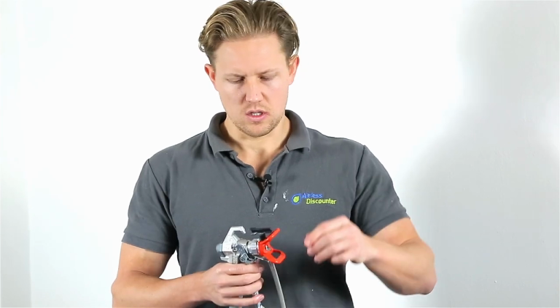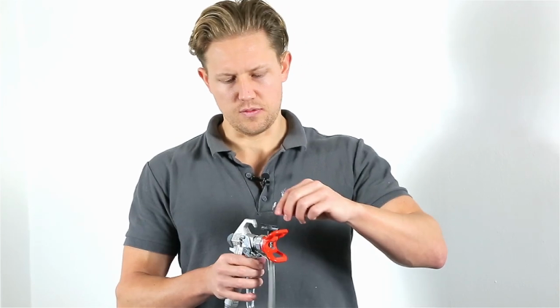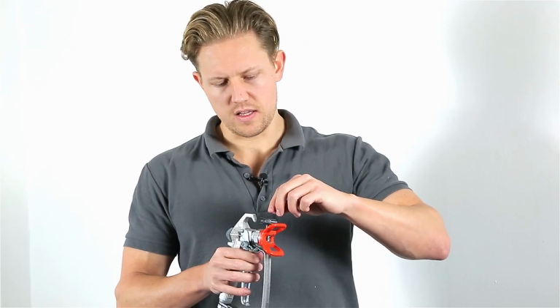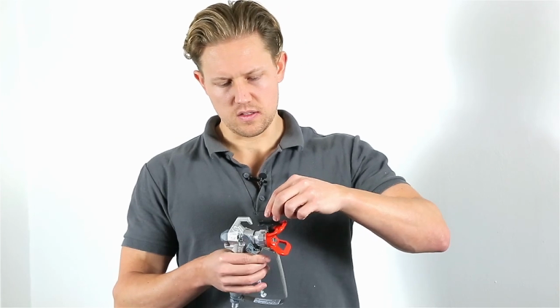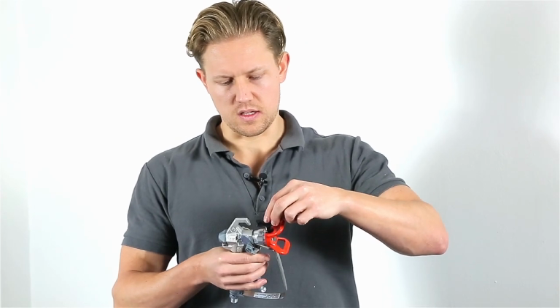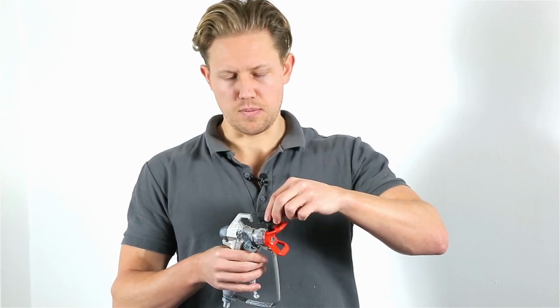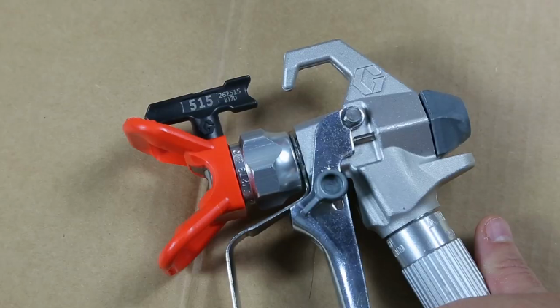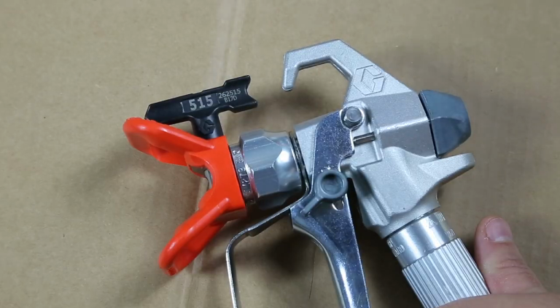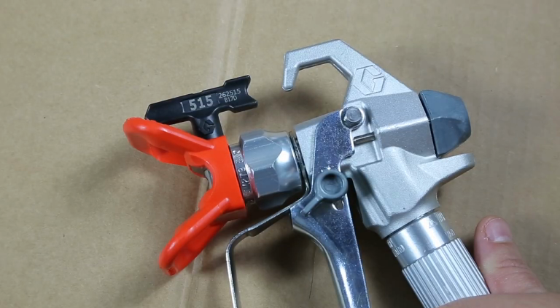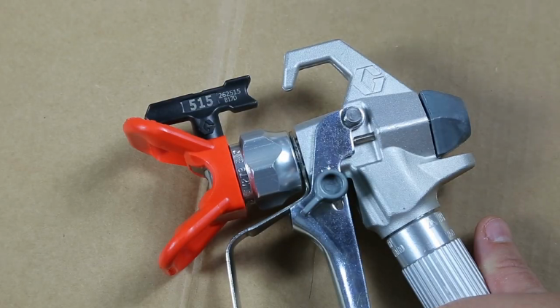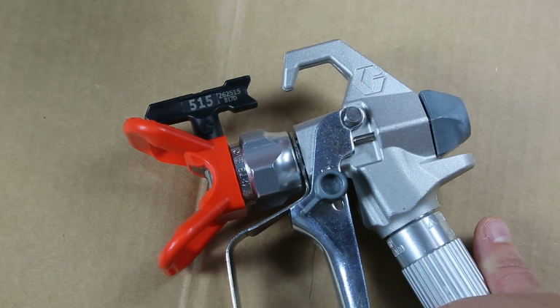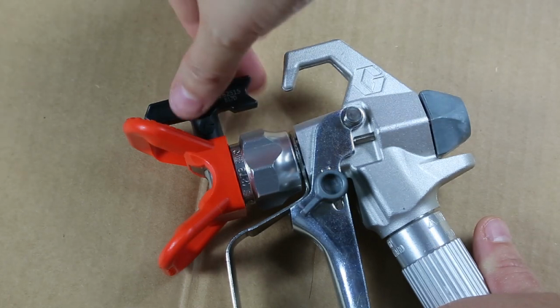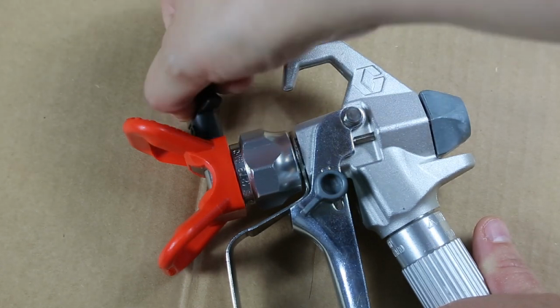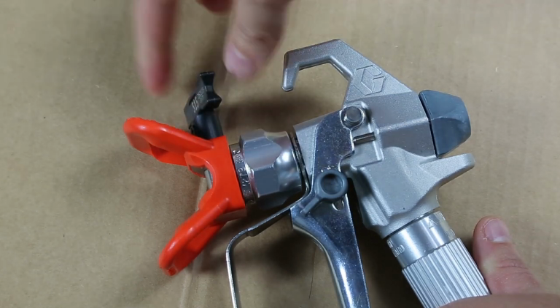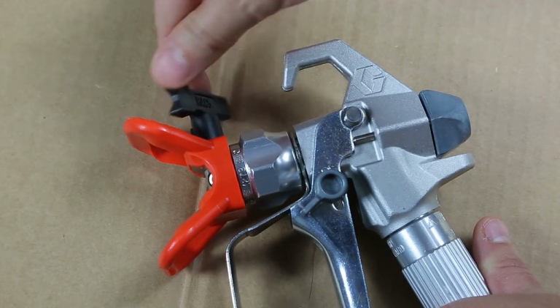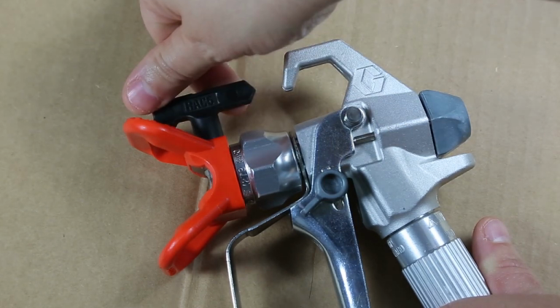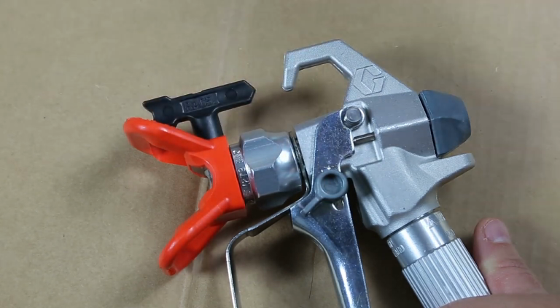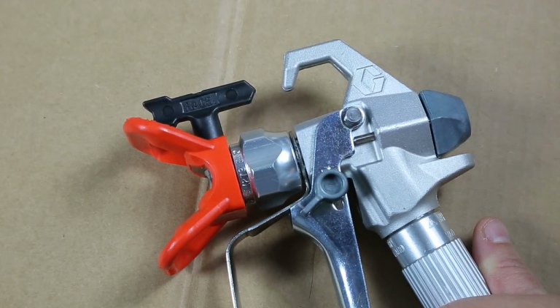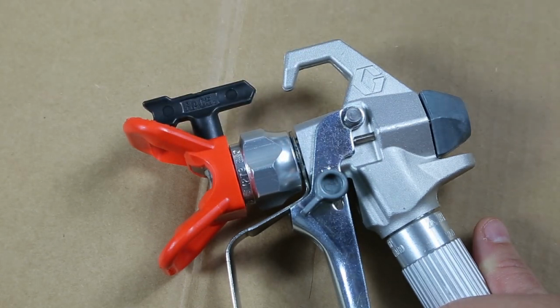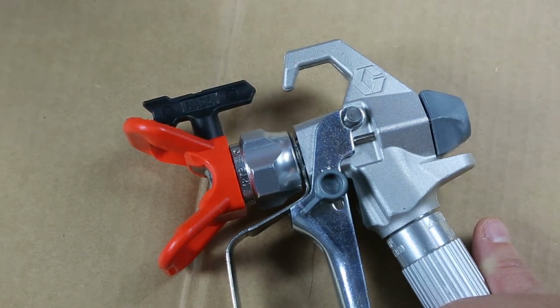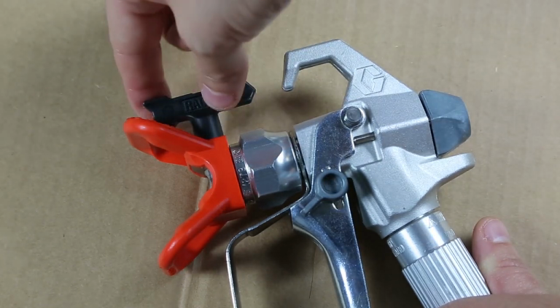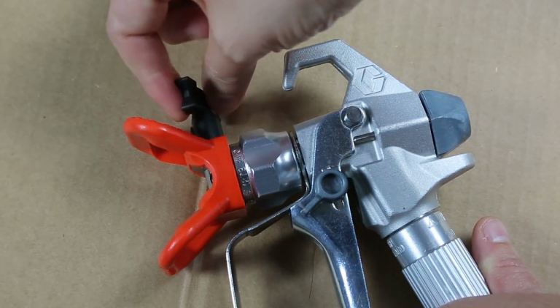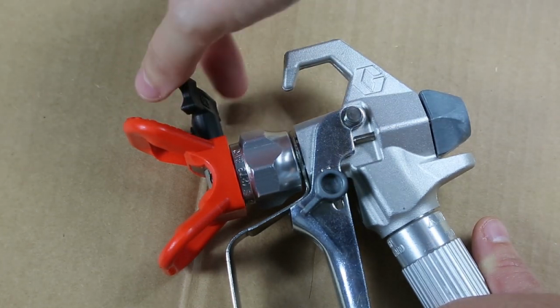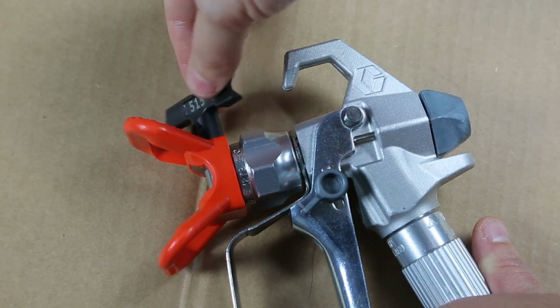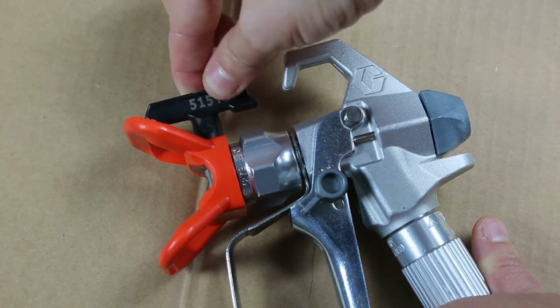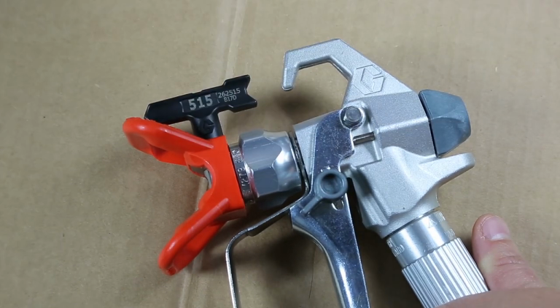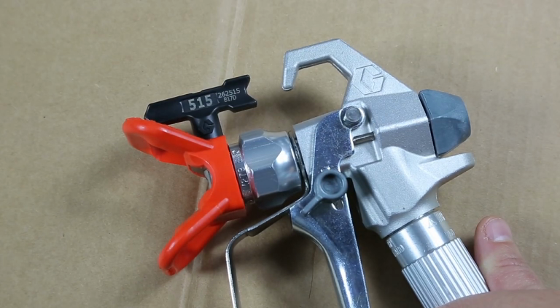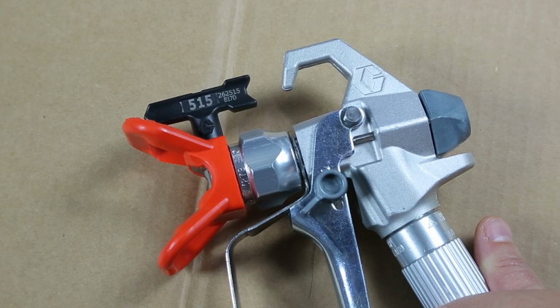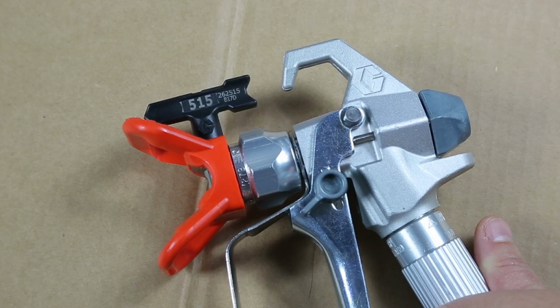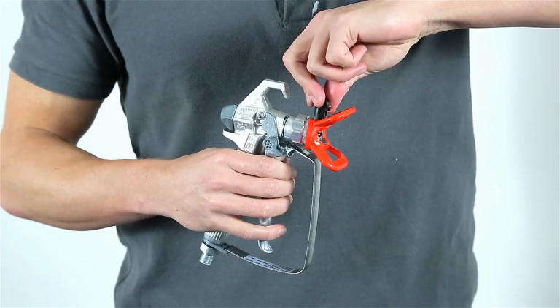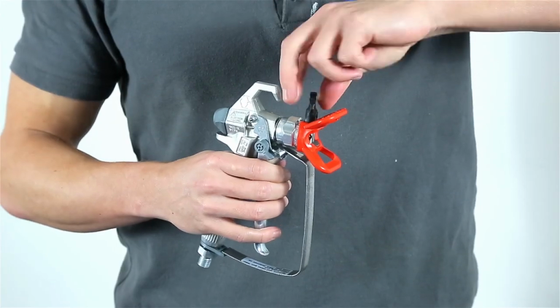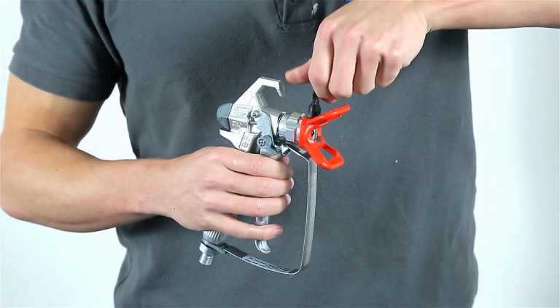You'll find that the black arrow at the top will show the direction of the spray. When it's pointing away, it's open, and you turn it to close.